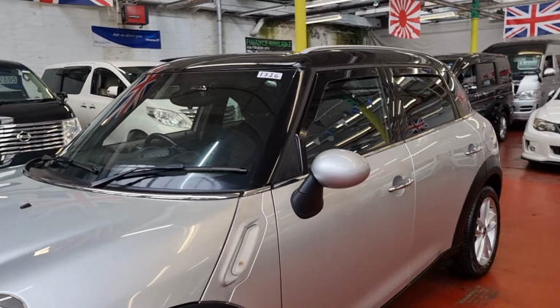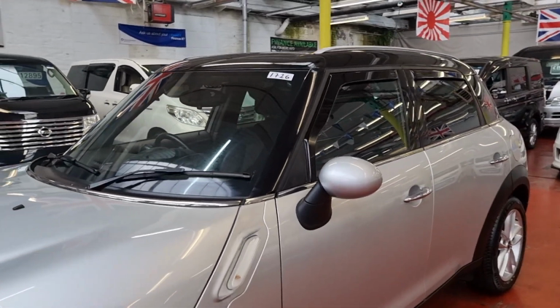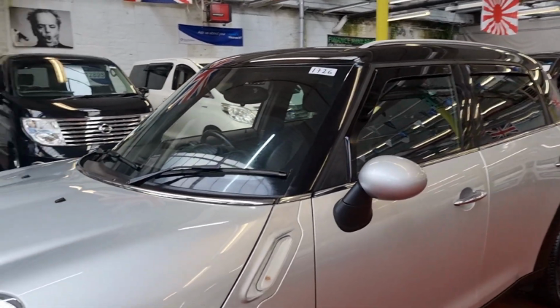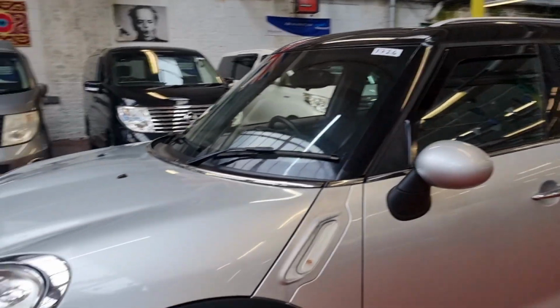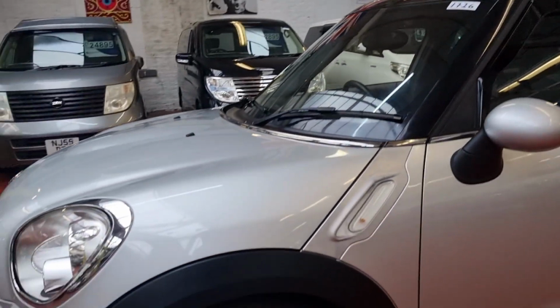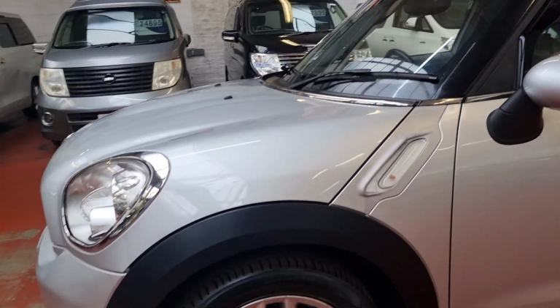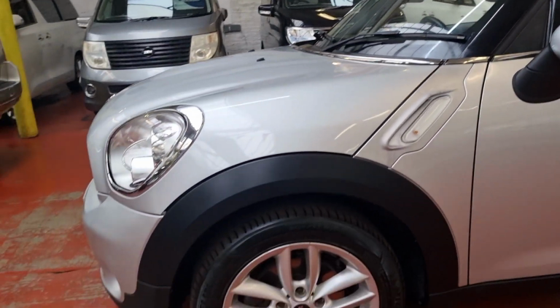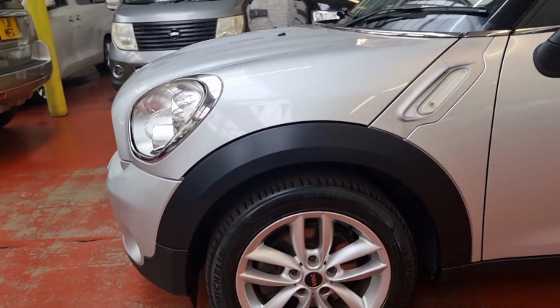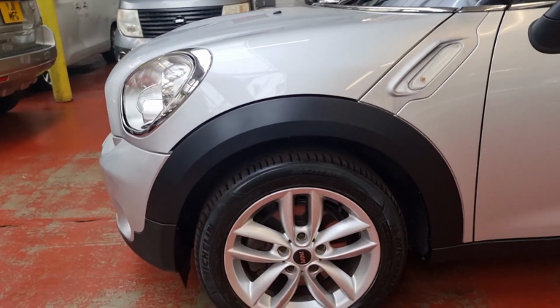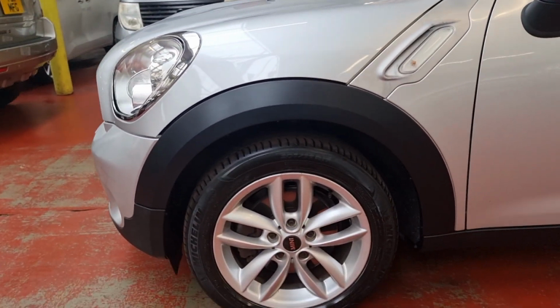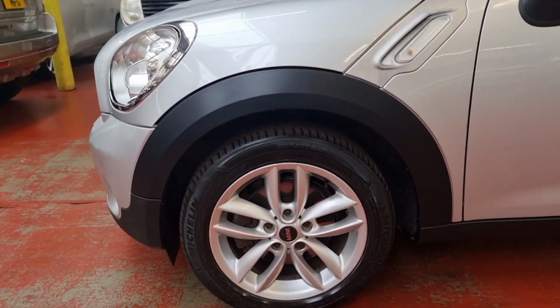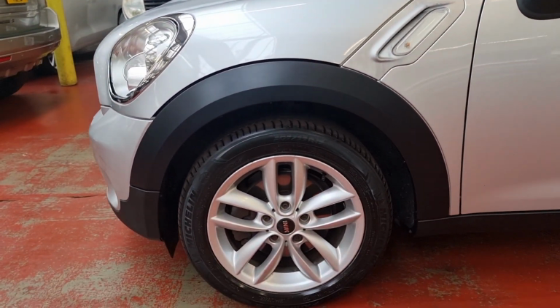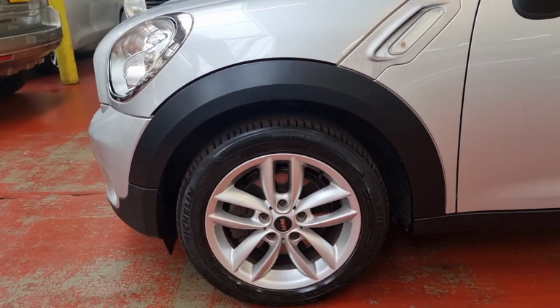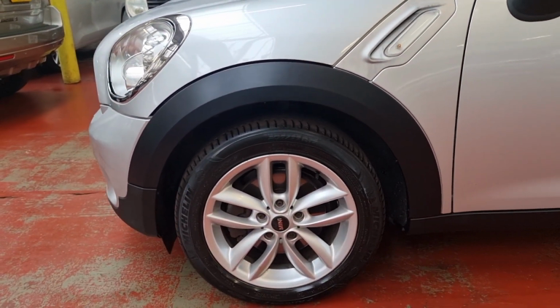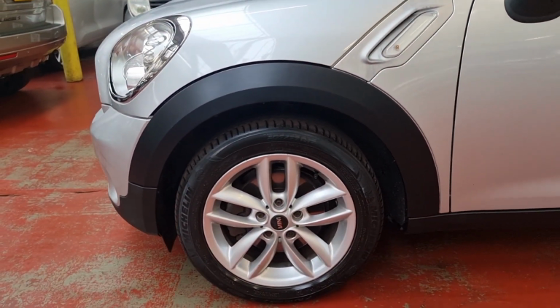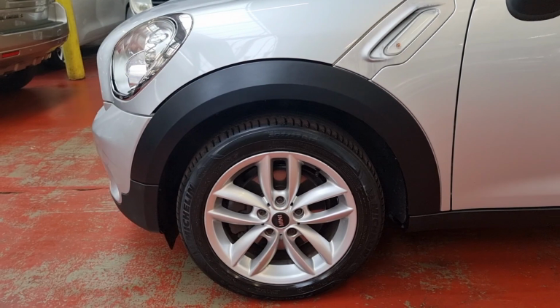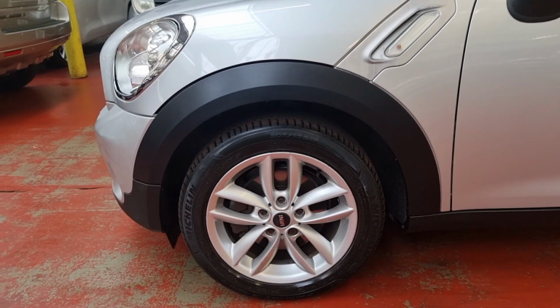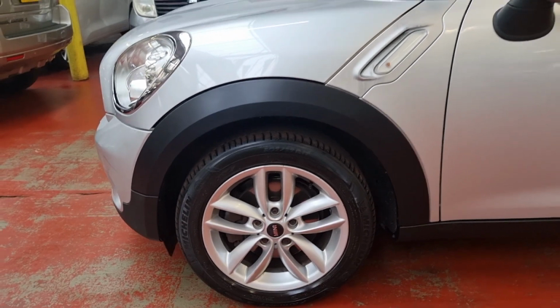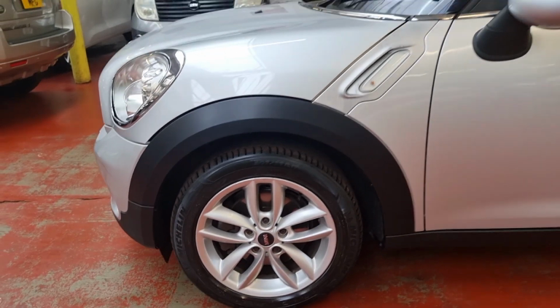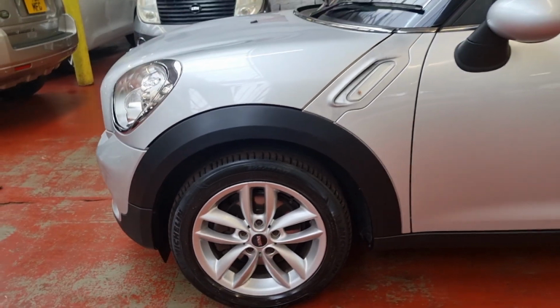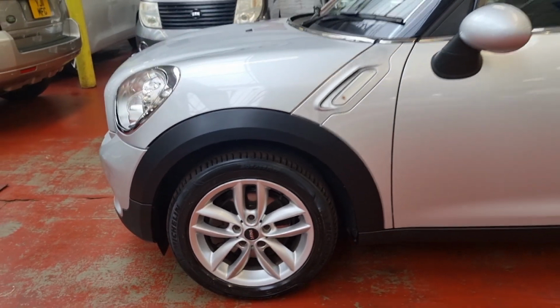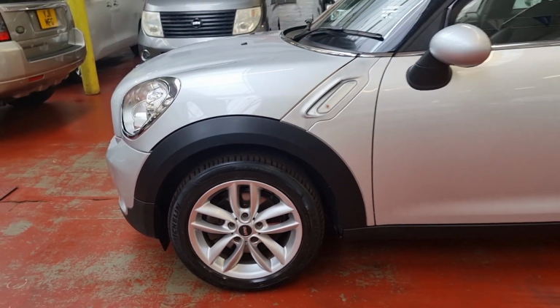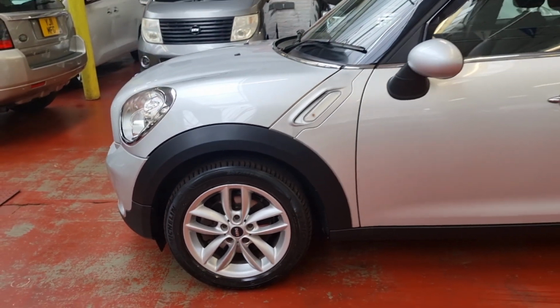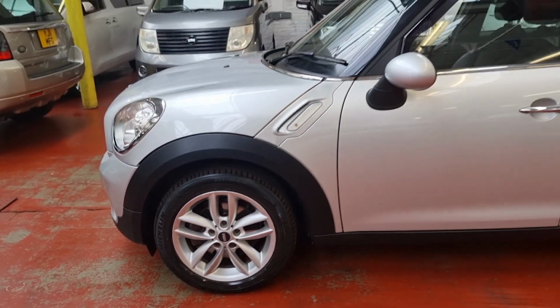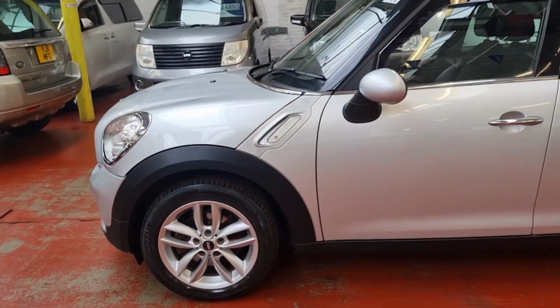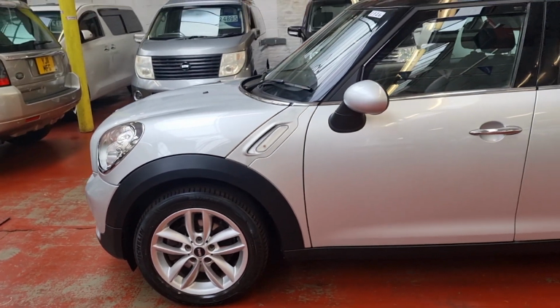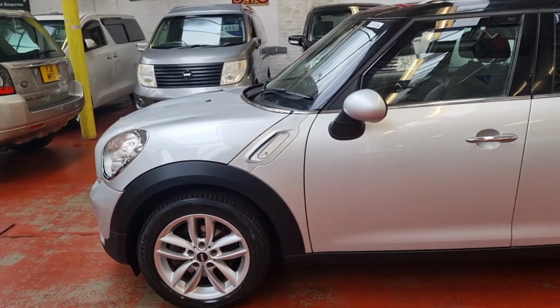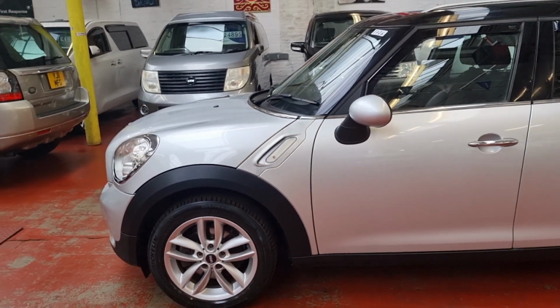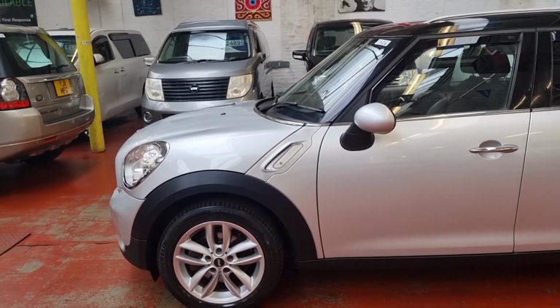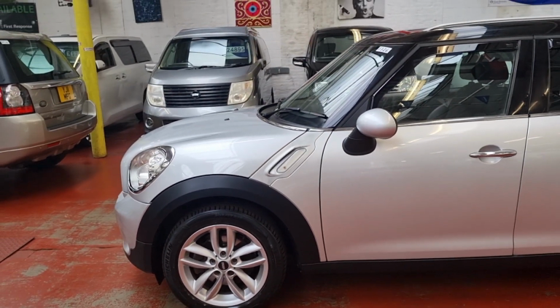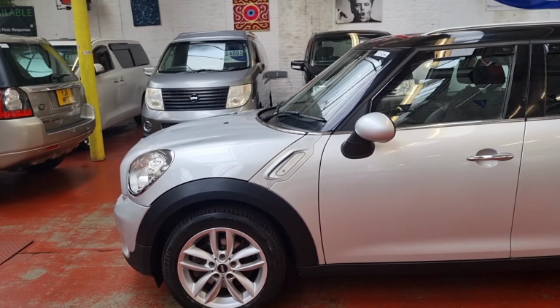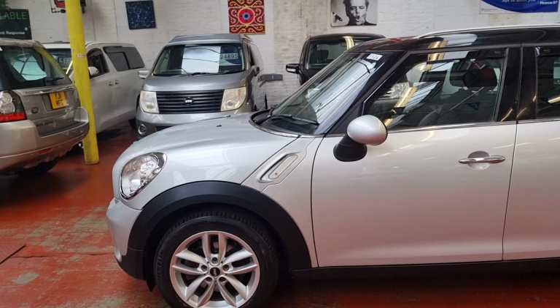Nice combination of silver and black. Good alloy wheels and it has almost brand new Michelin tires.